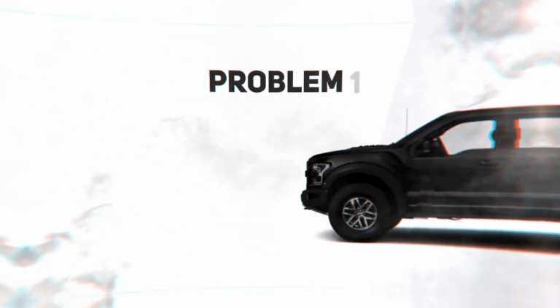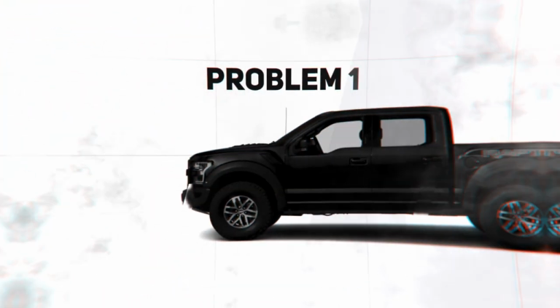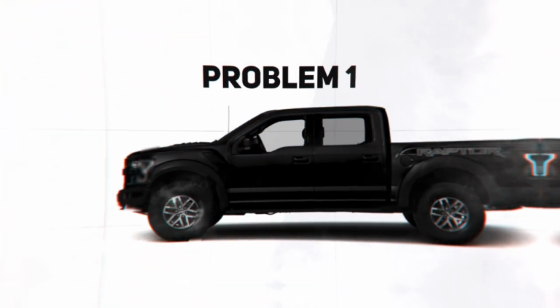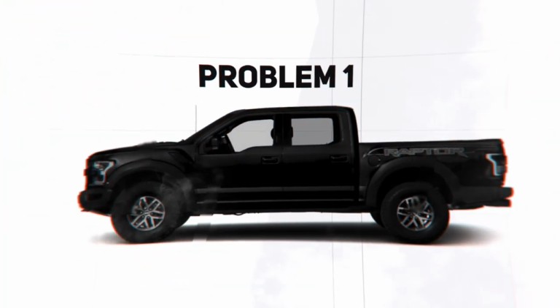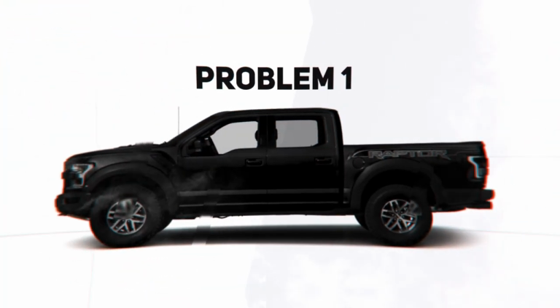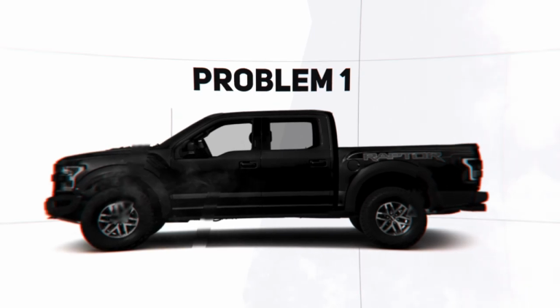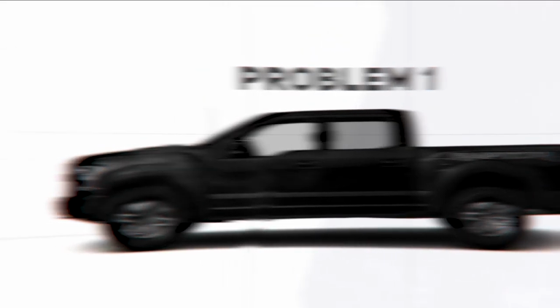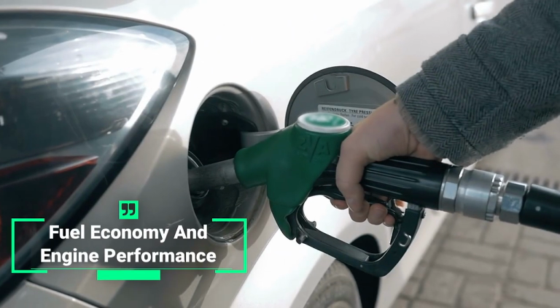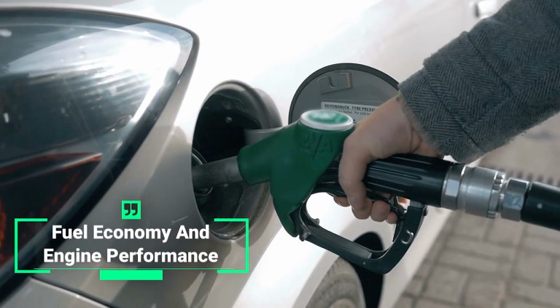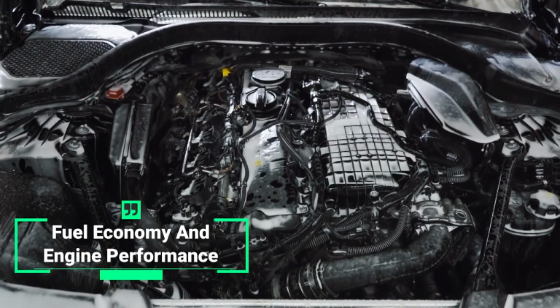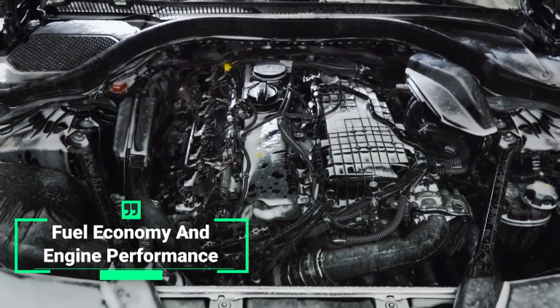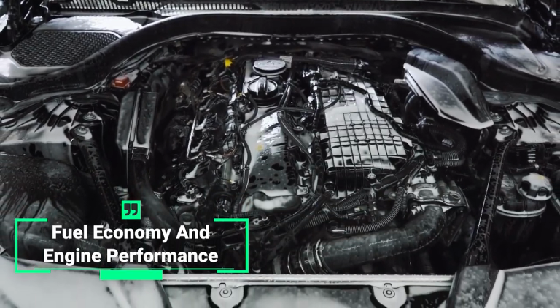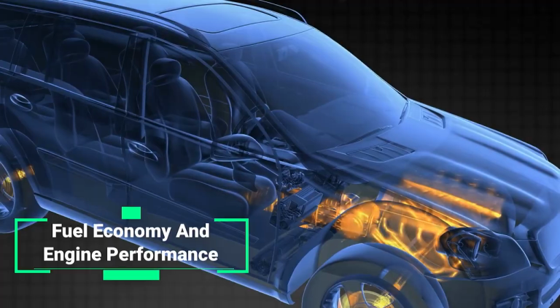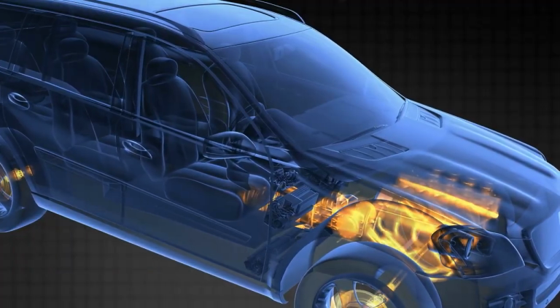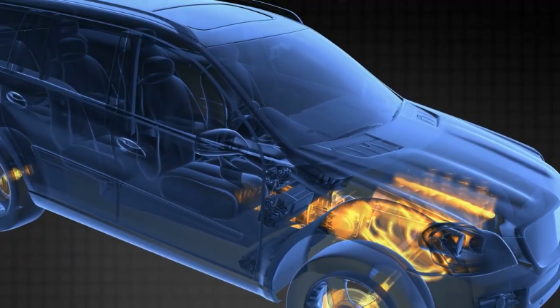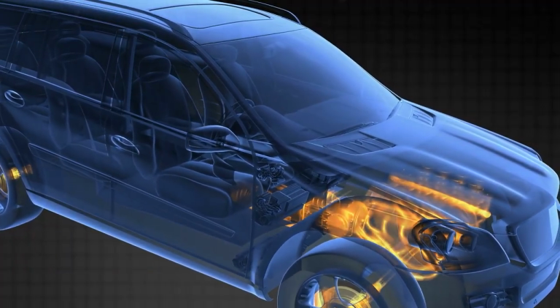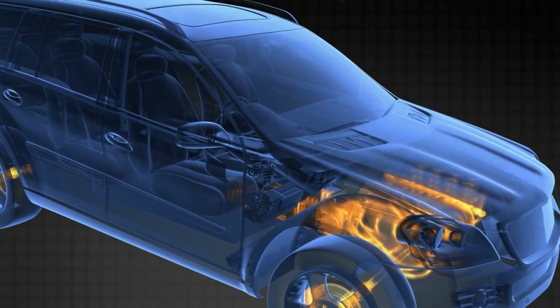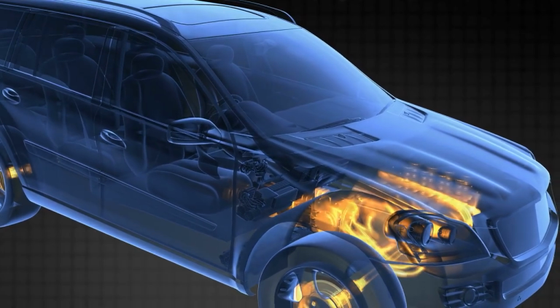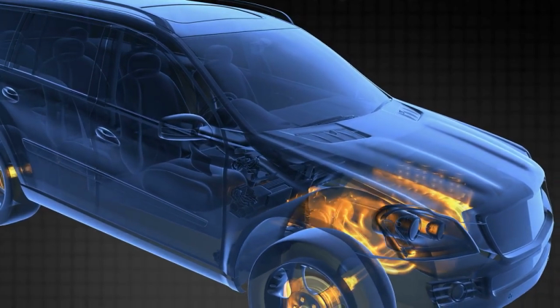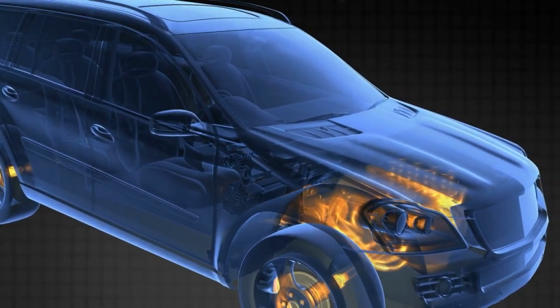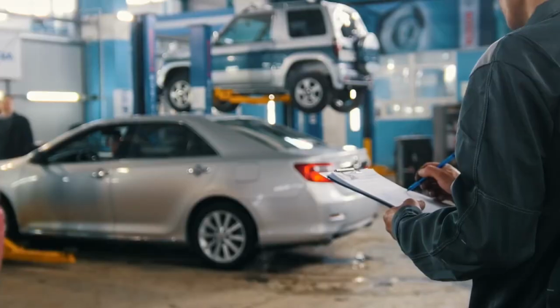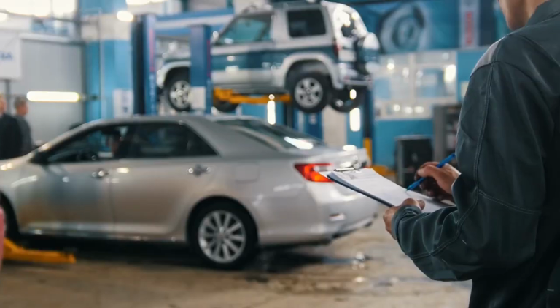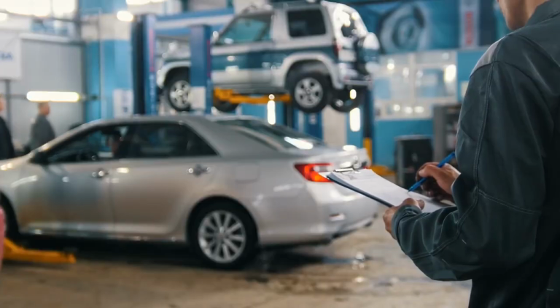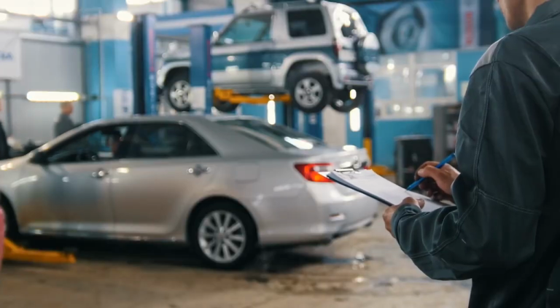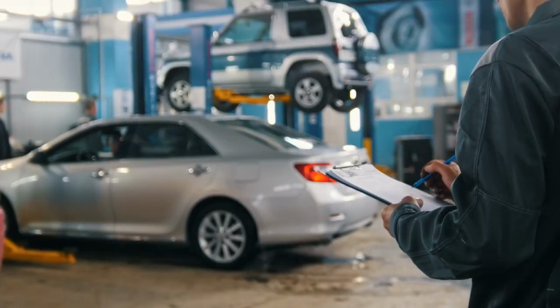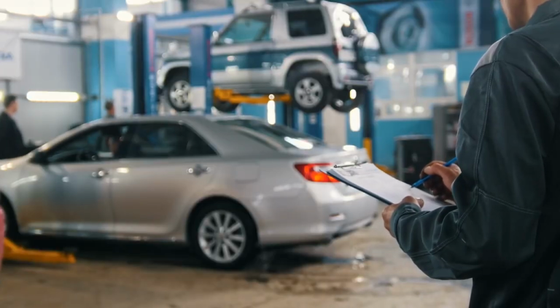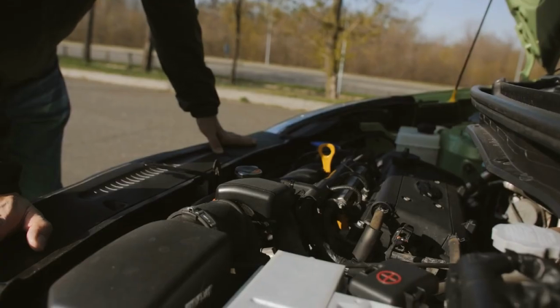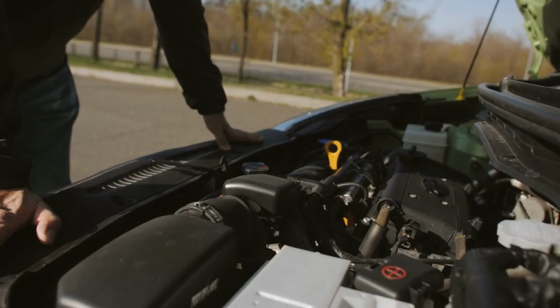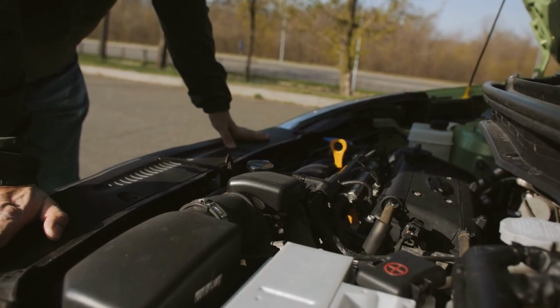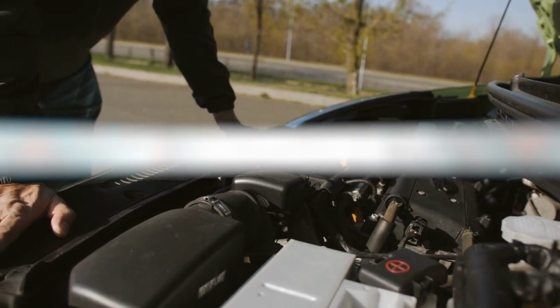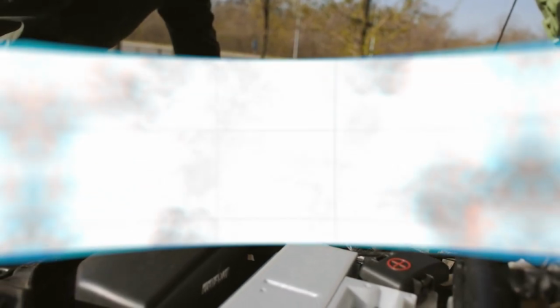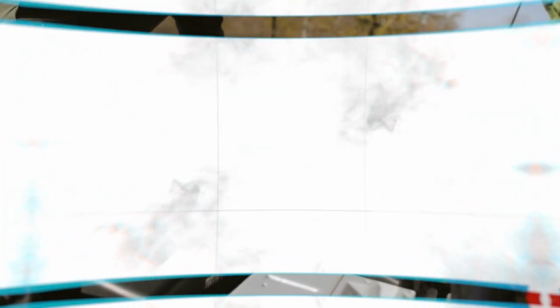First of all, driving without a catalytic converter can hurt your fuel economy and engine performance. Your car's engine is designed to work with a catalytic converter in place, so removing it can cause your engine to work harder, resulting in increased fuel consumption and decreased performance.